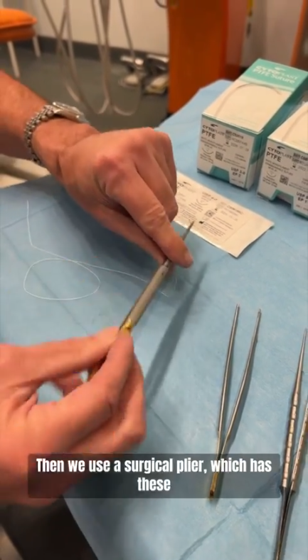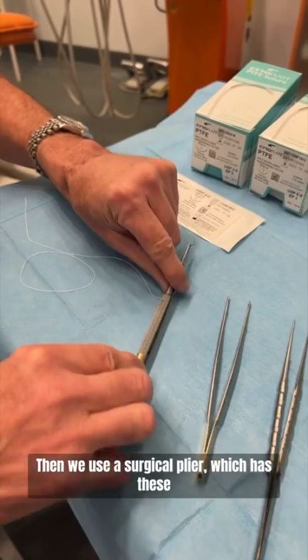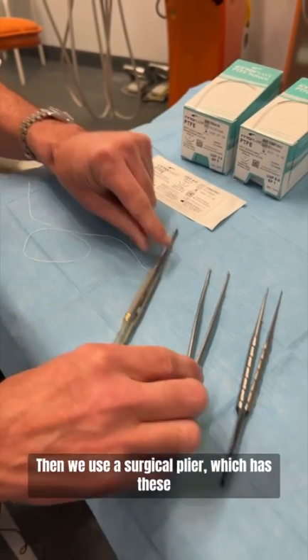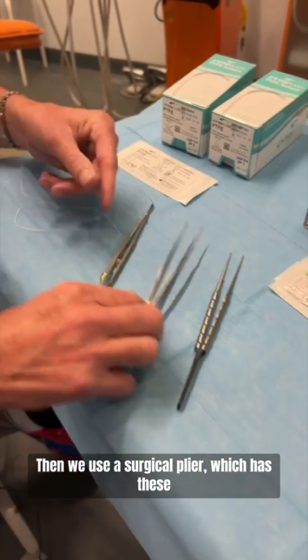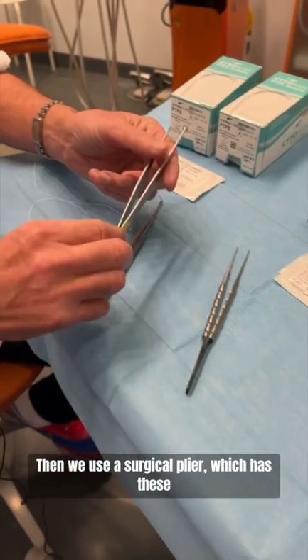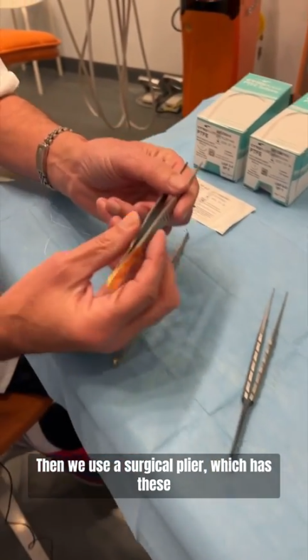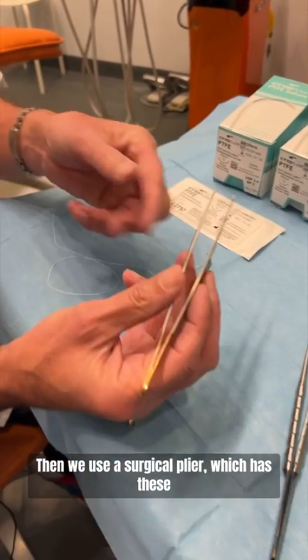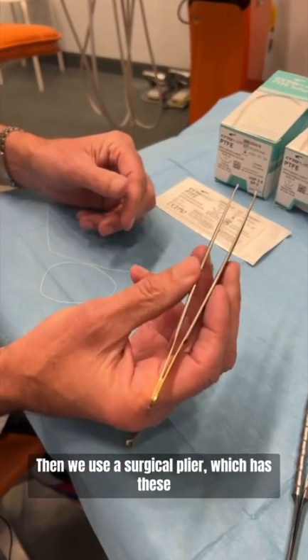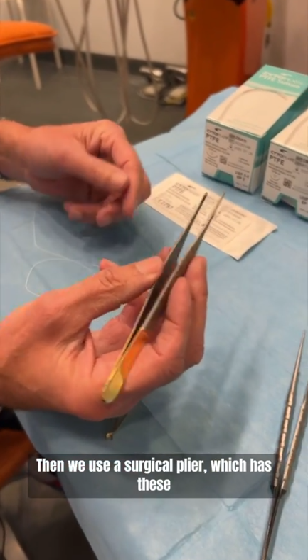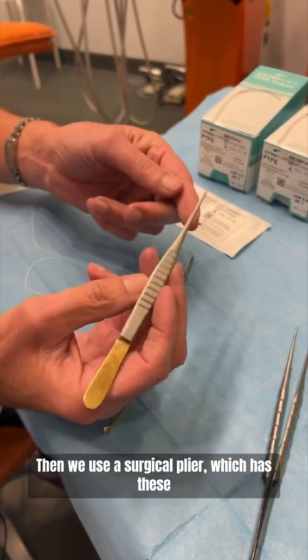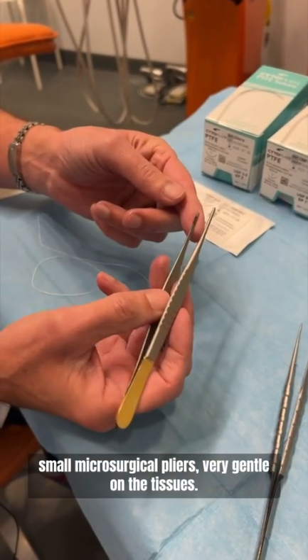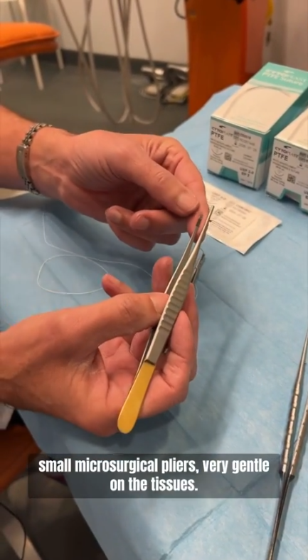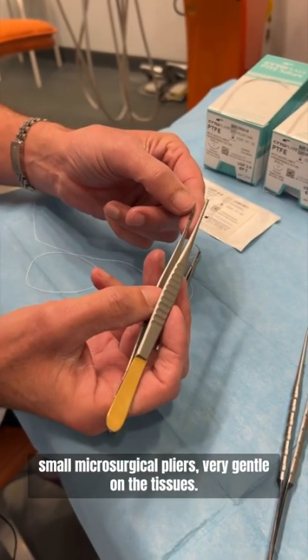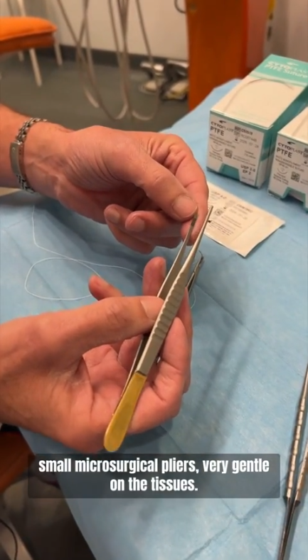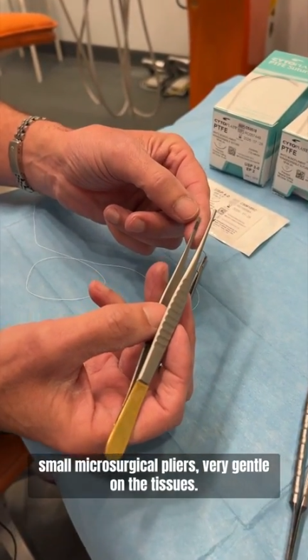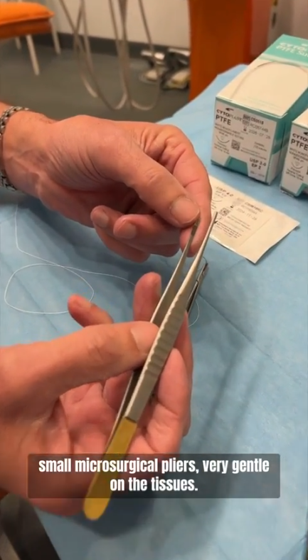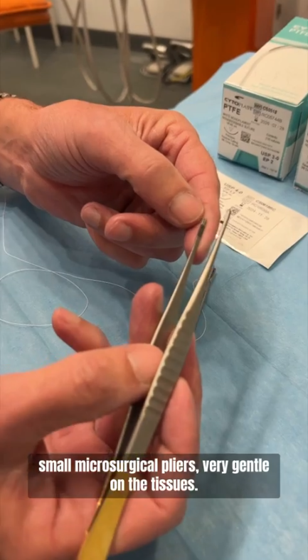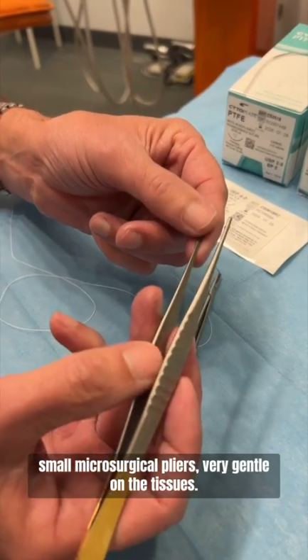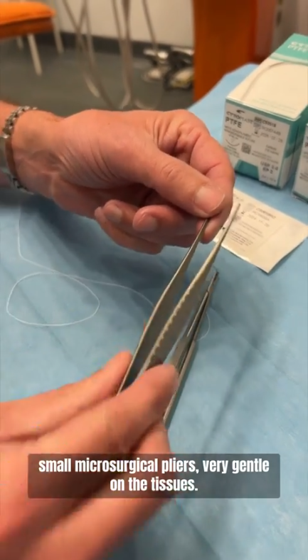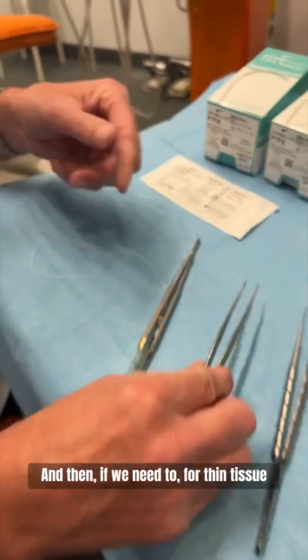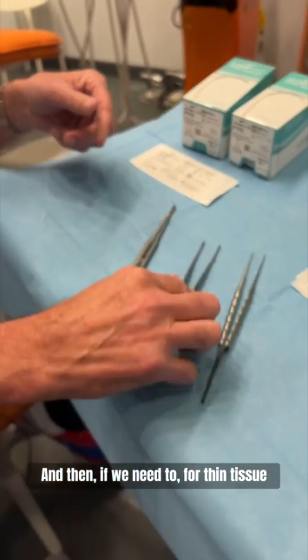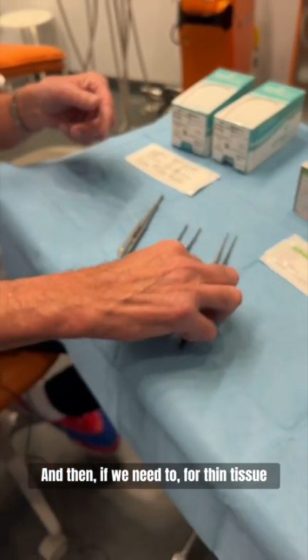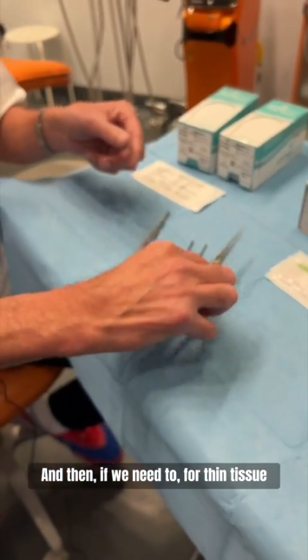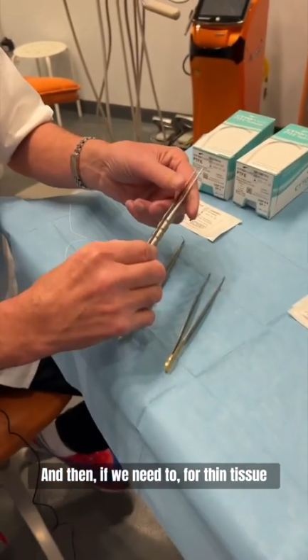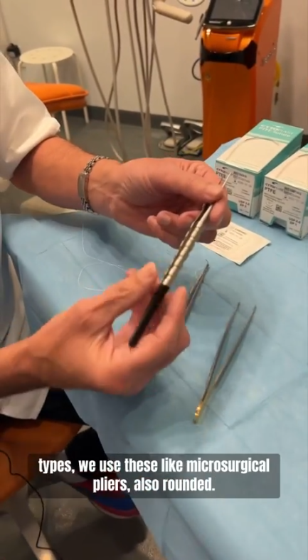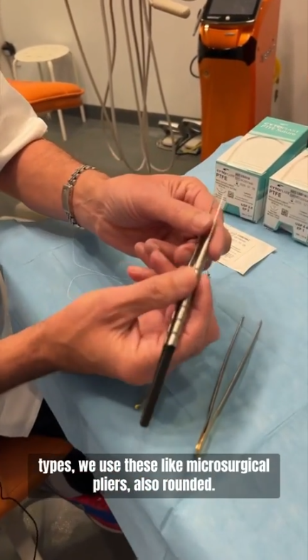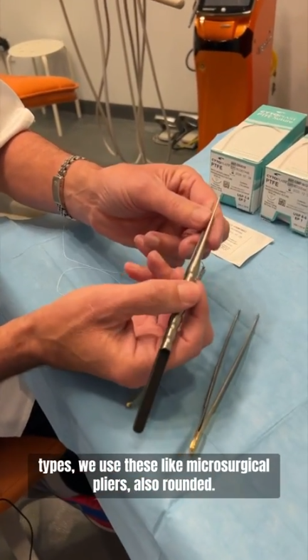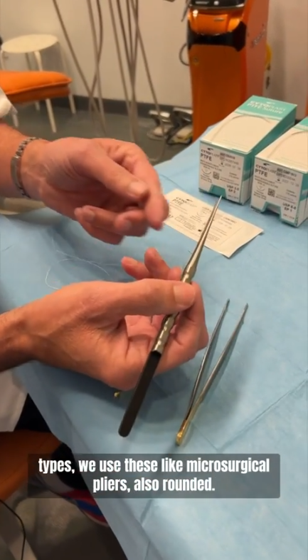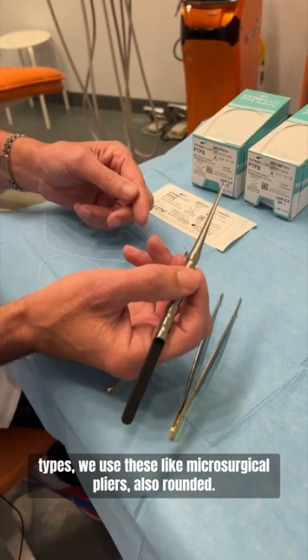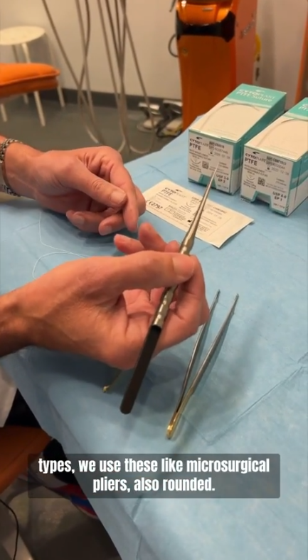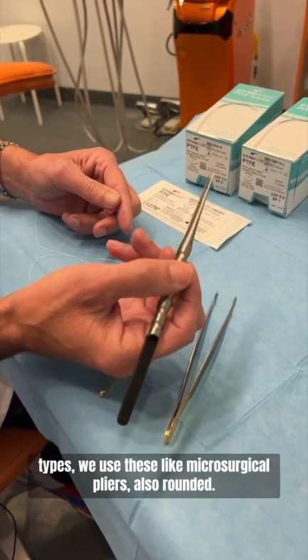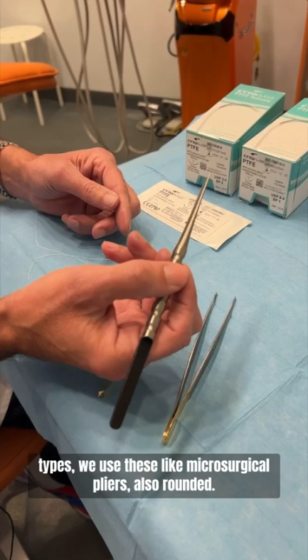Then we use a surgical plier which has these small microsurgical pliers, very gentle on the tissues. And then if we need to, for thin tissue types, we use these microsurgical pliers — also rounded.